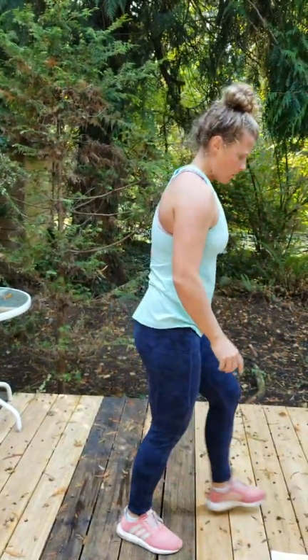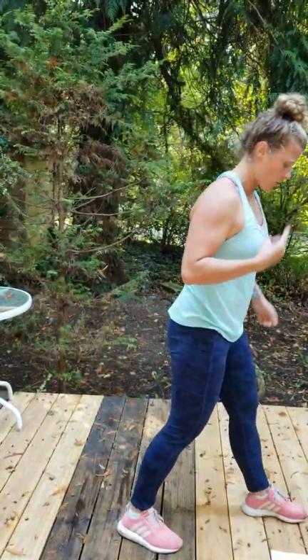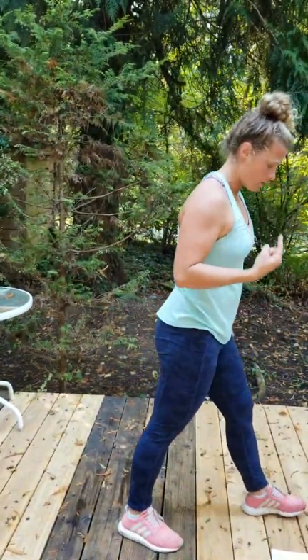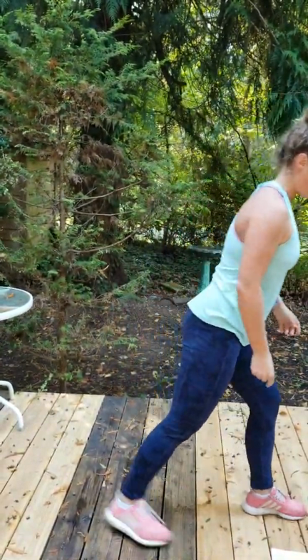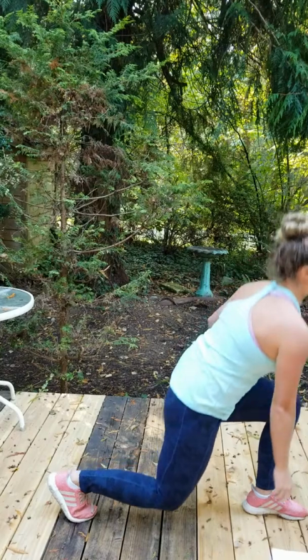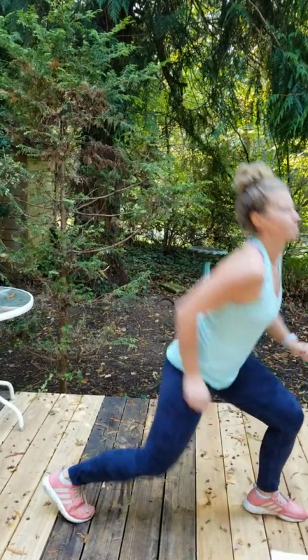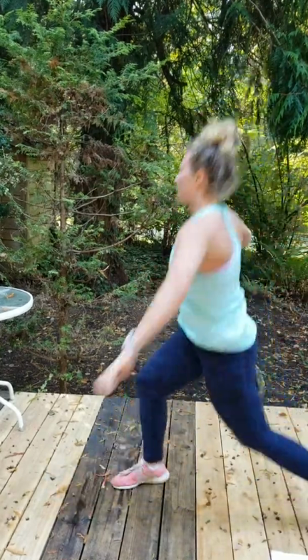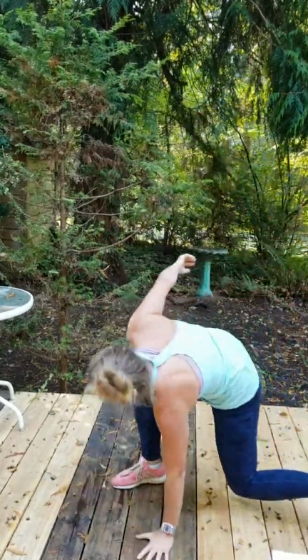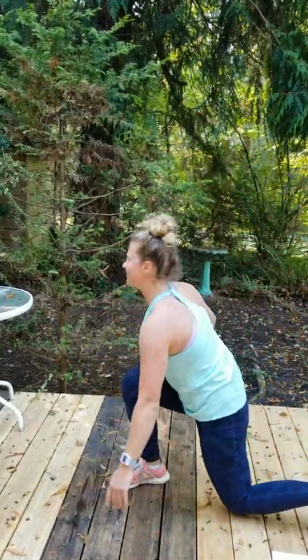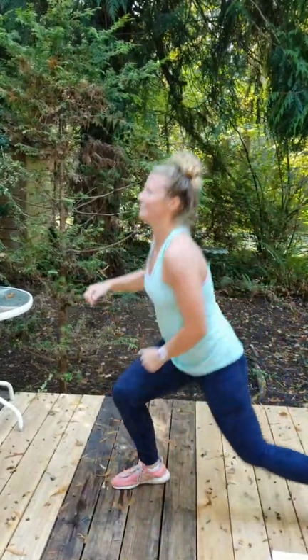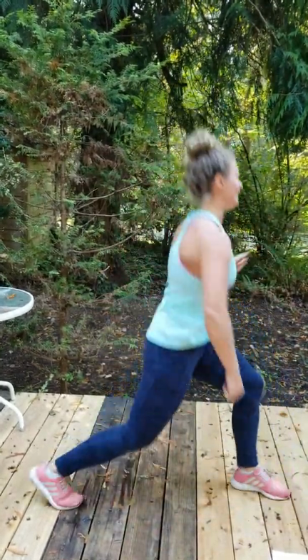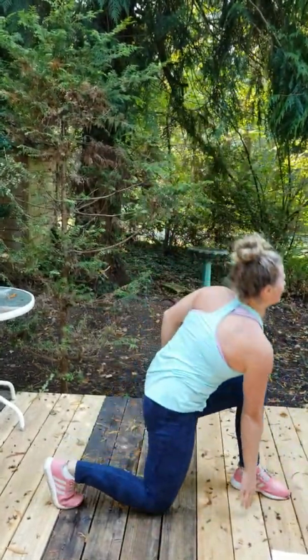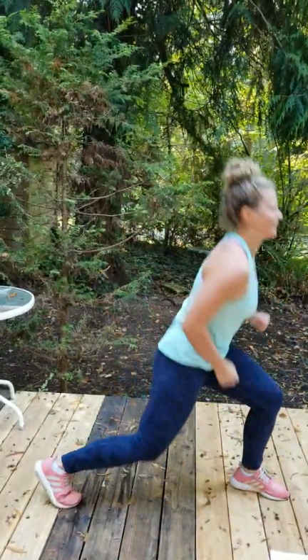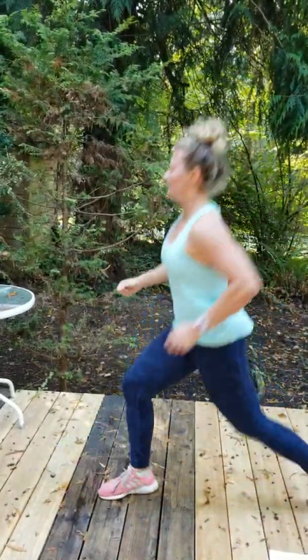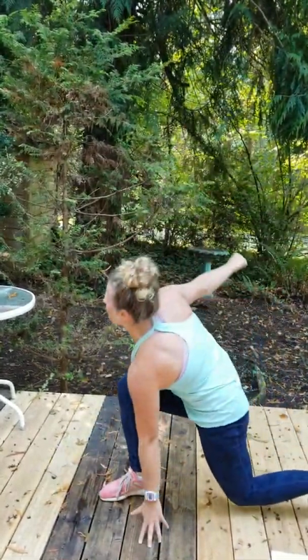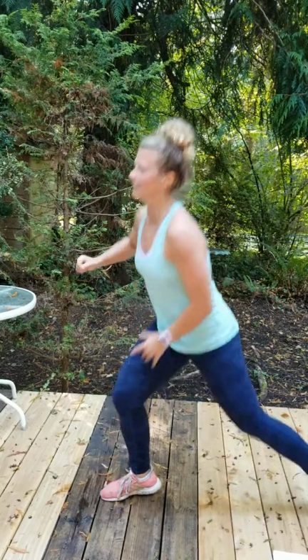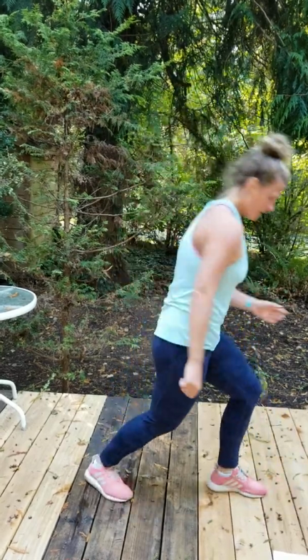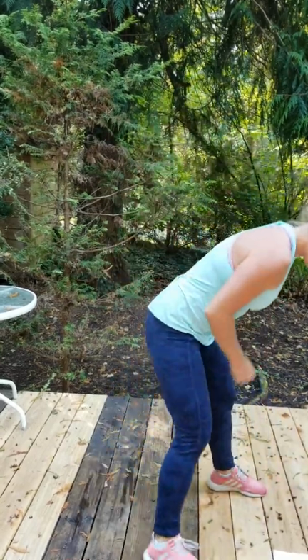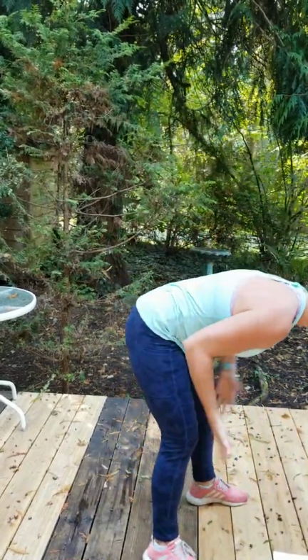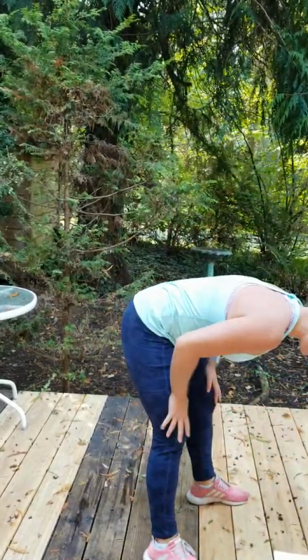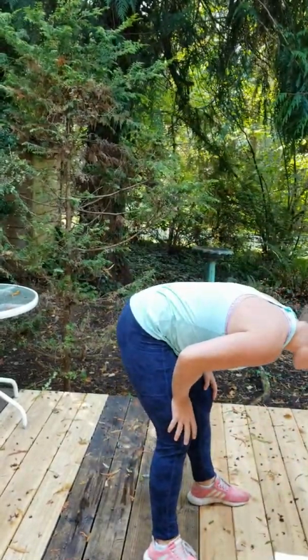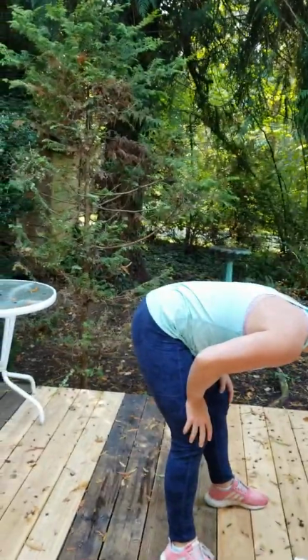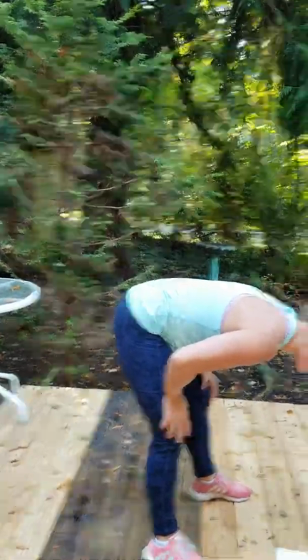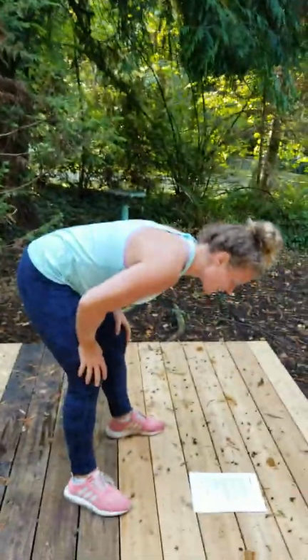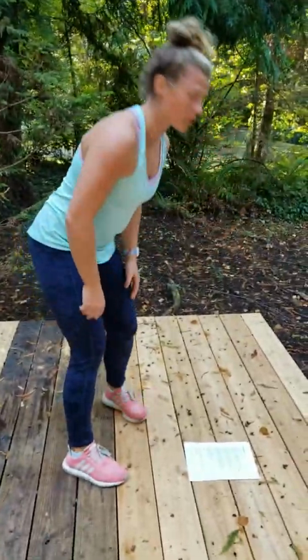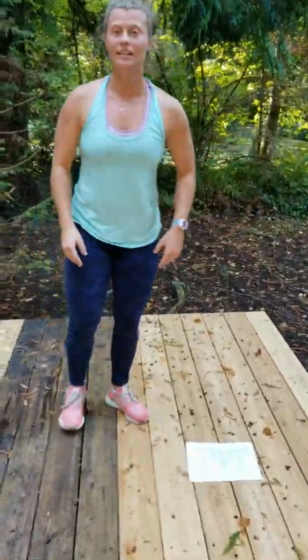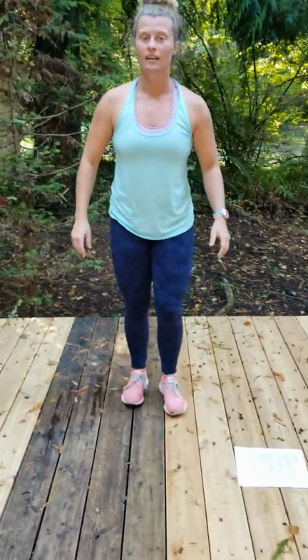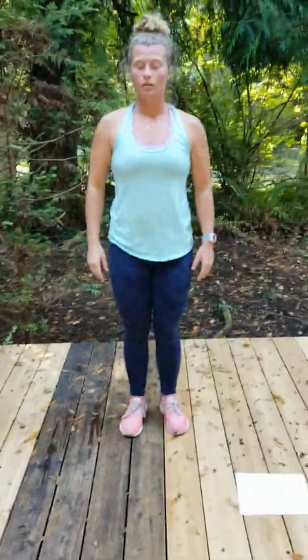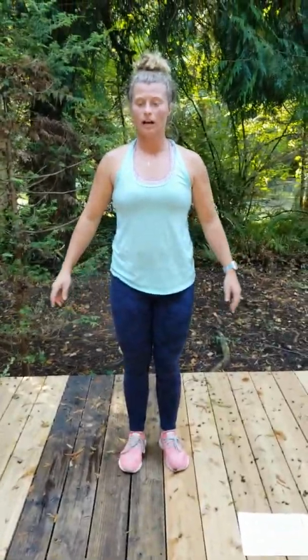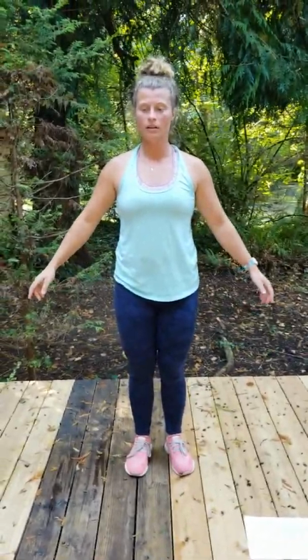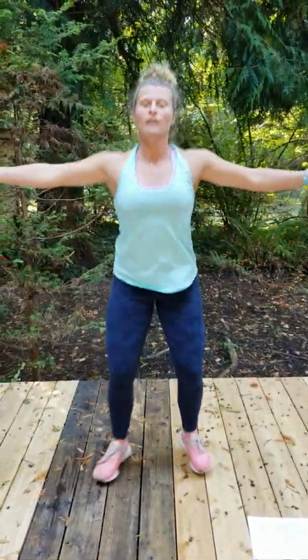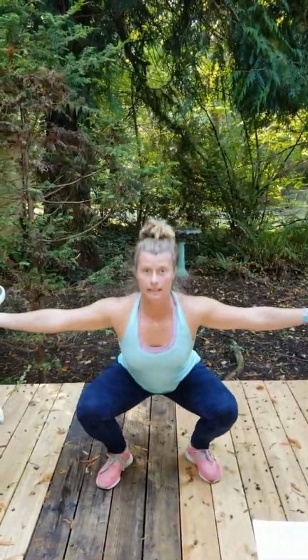180 degree pickups. I feel like that should be a running lunge — pretty much. And then squat jacks, you start out like this.